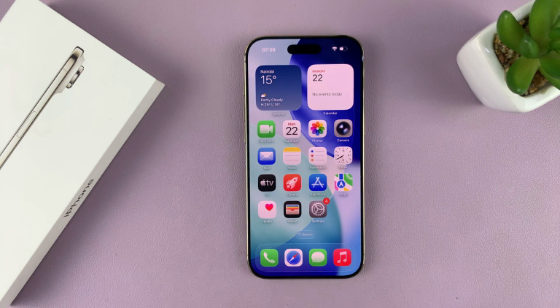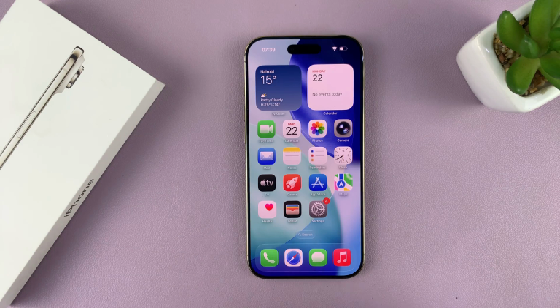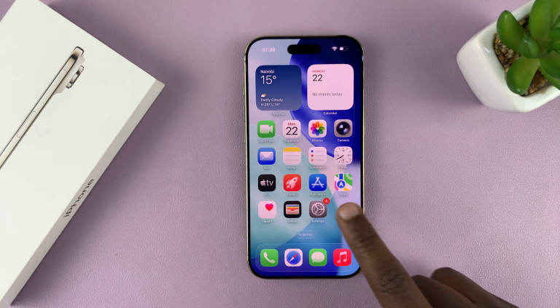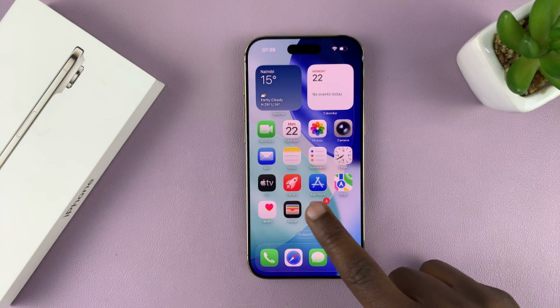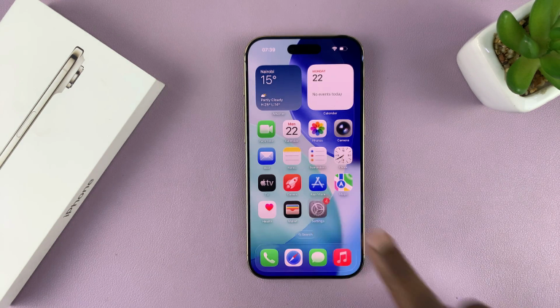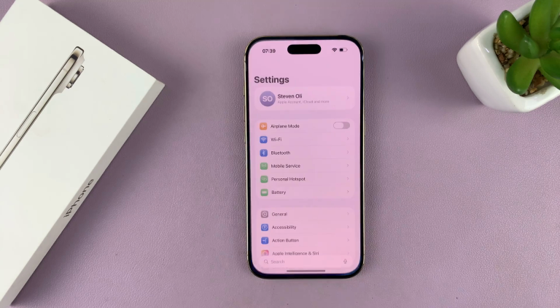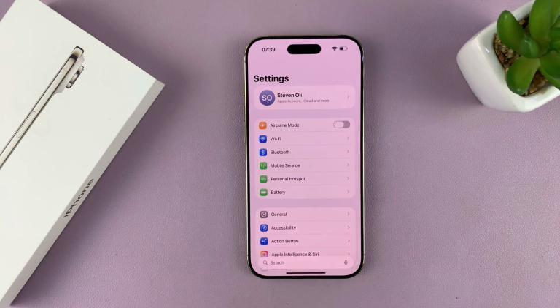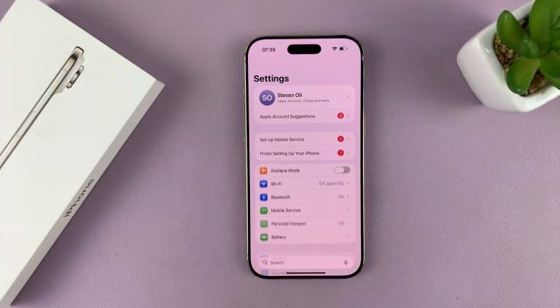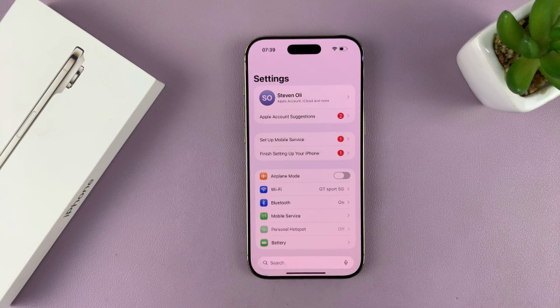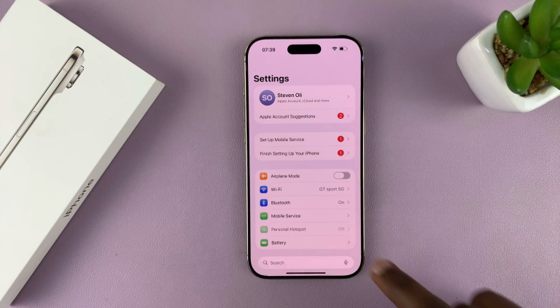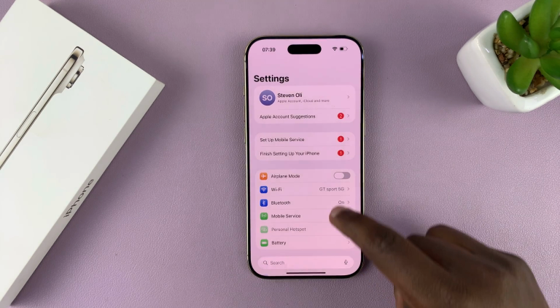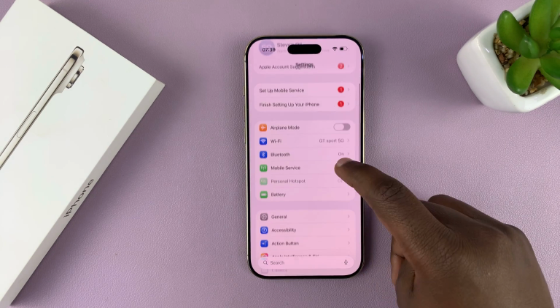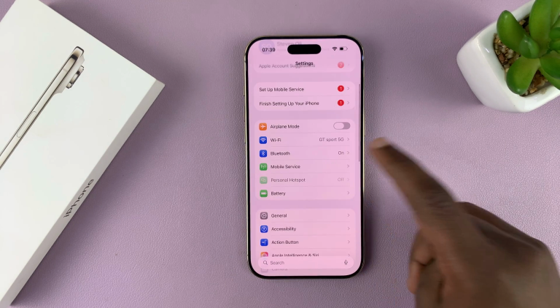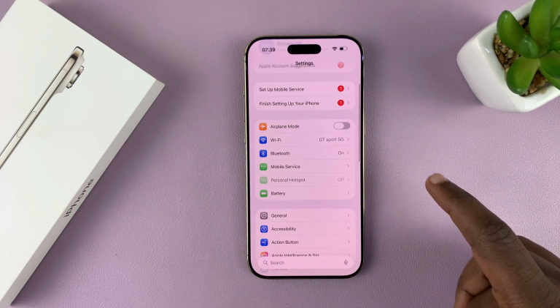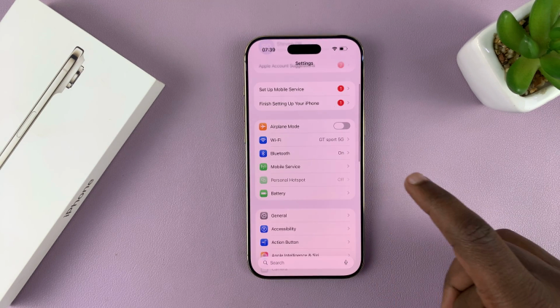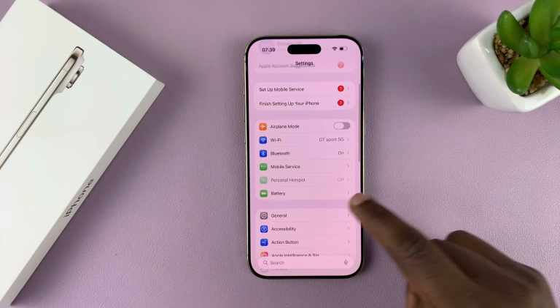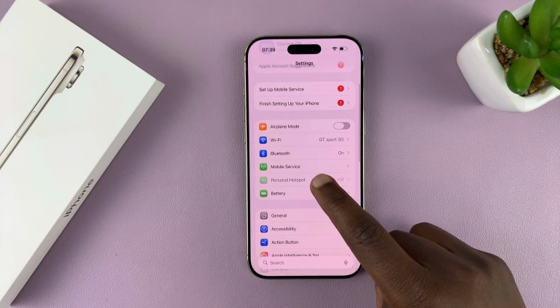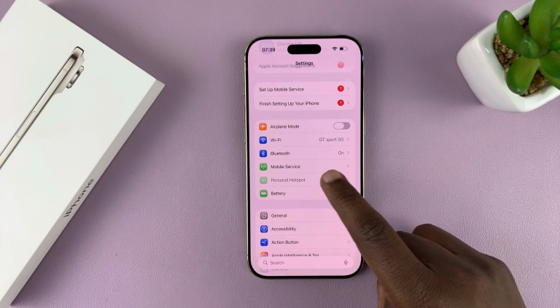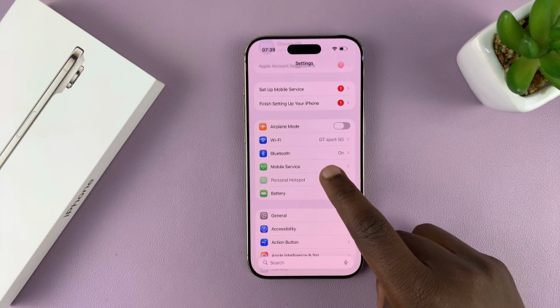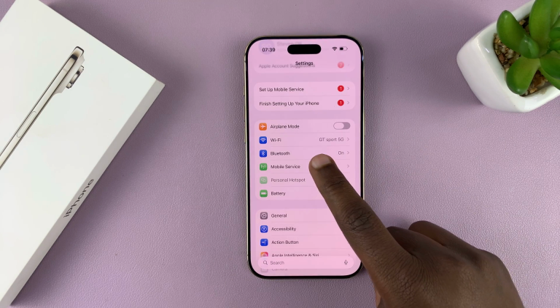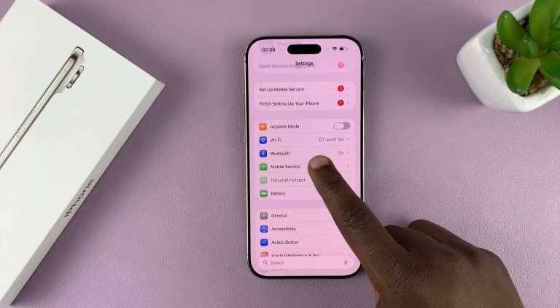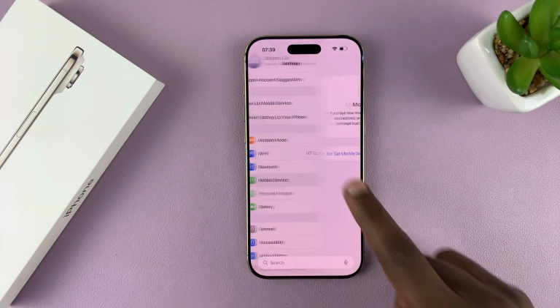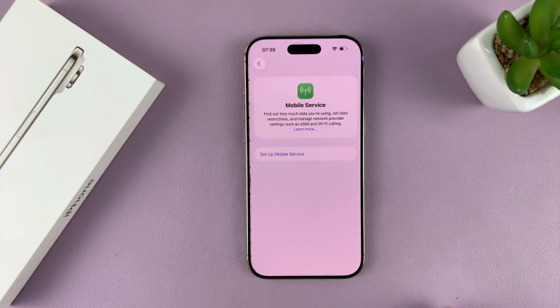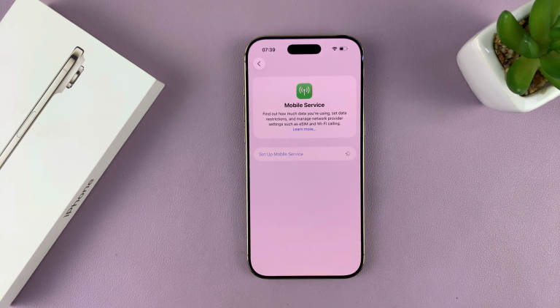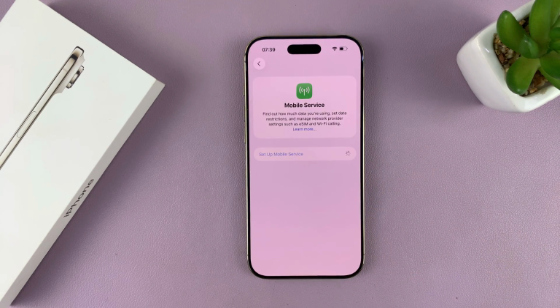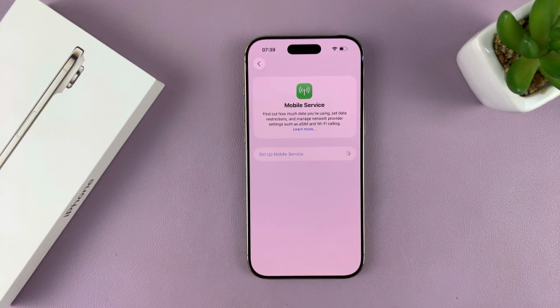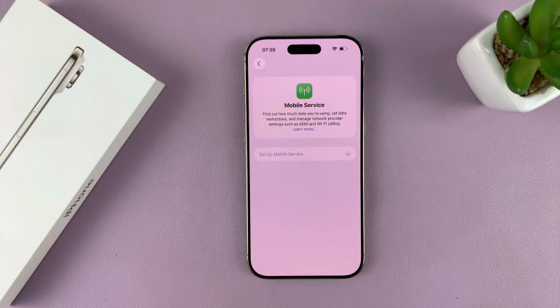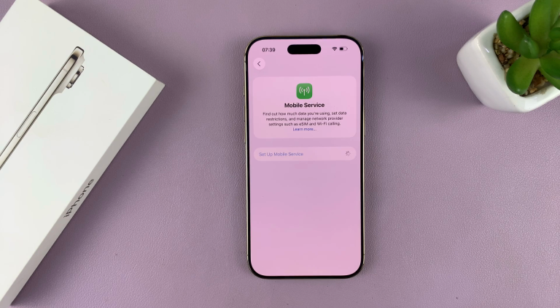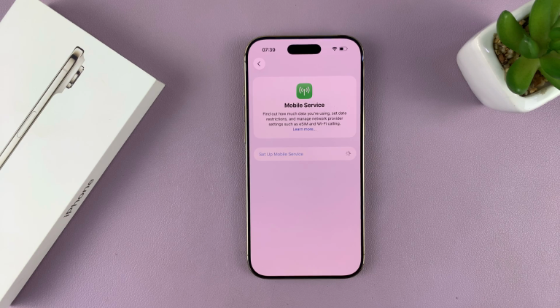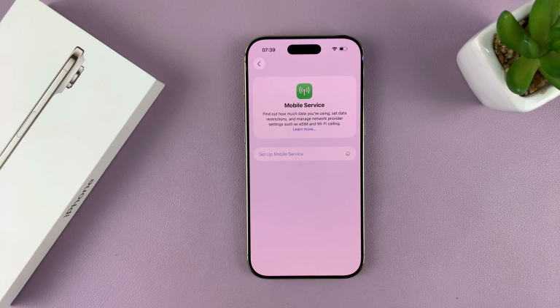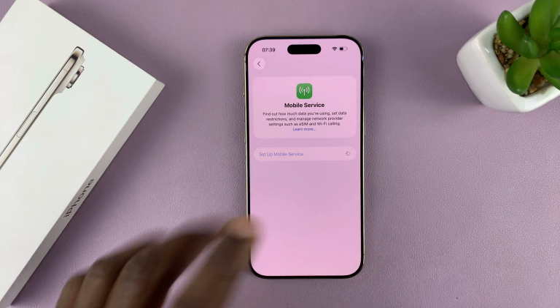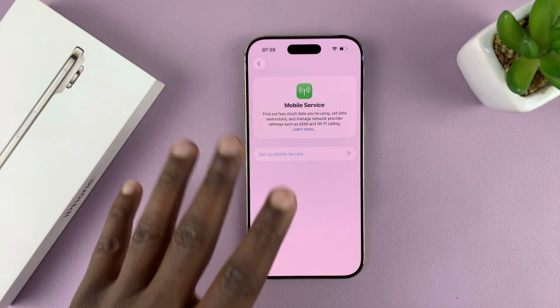Now you can go to Settings, then go to Mobile Service, tap on that, and then it's going to check.